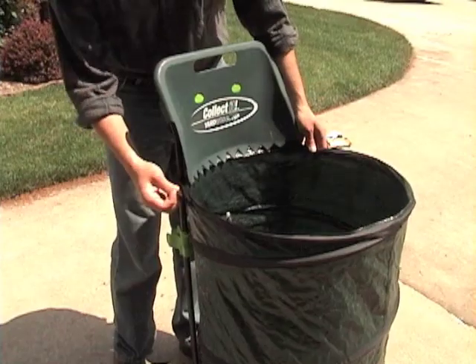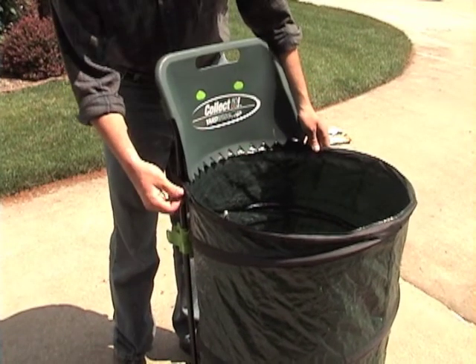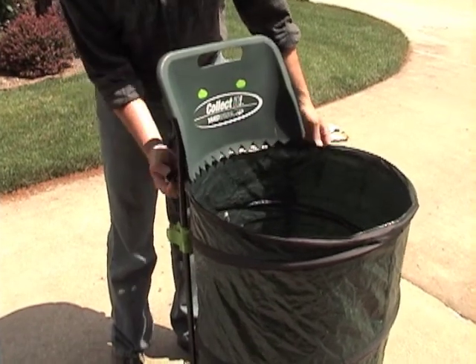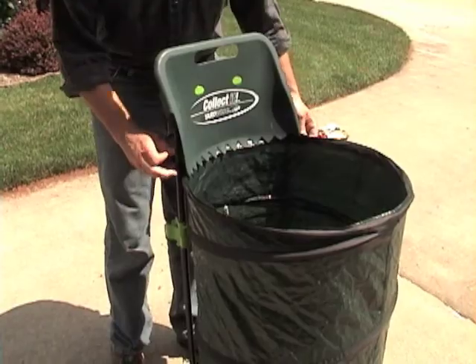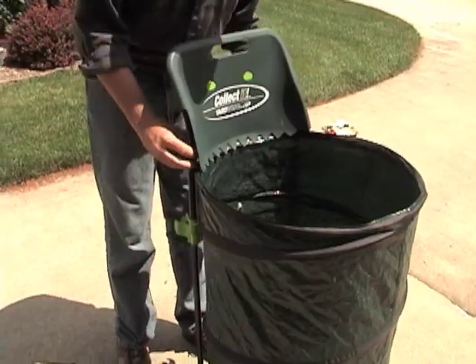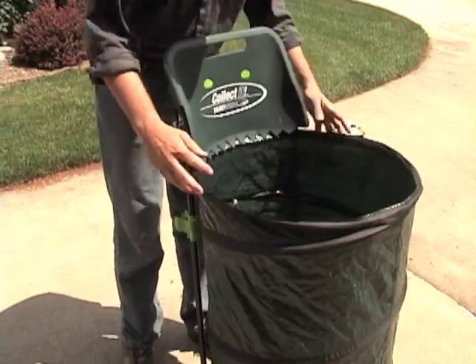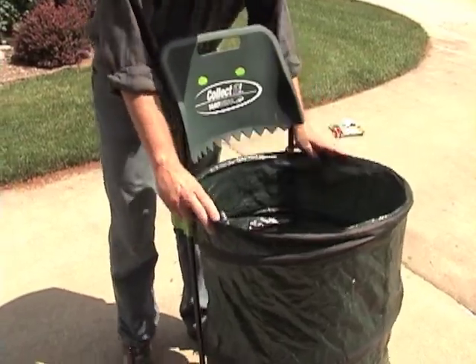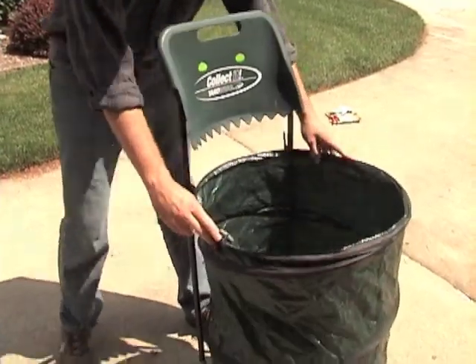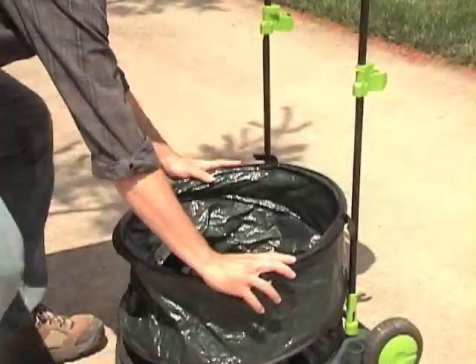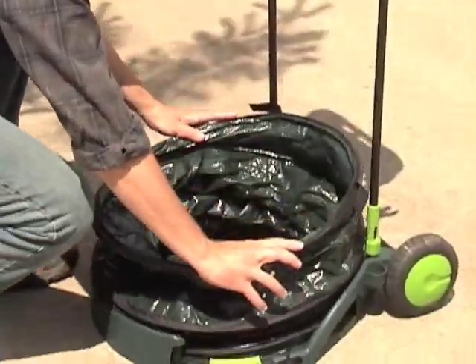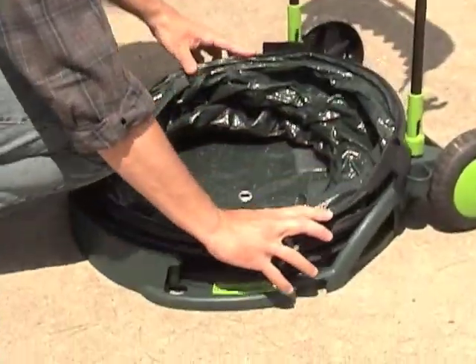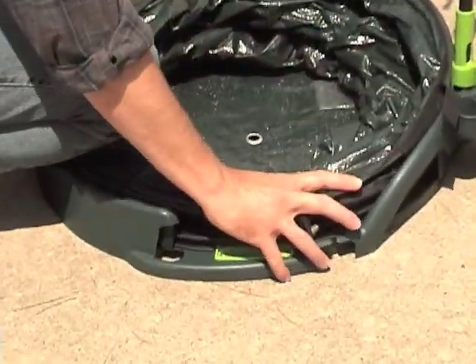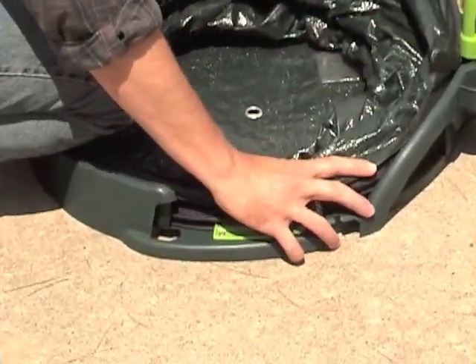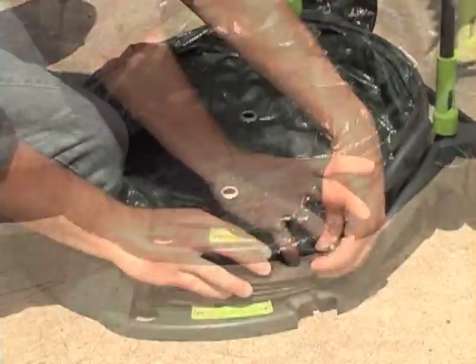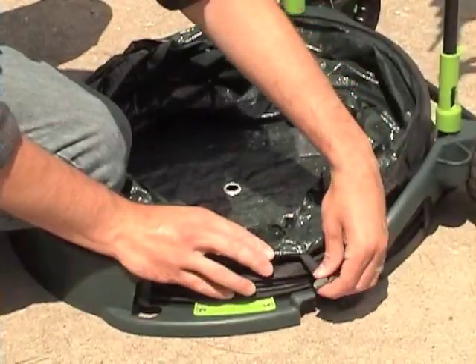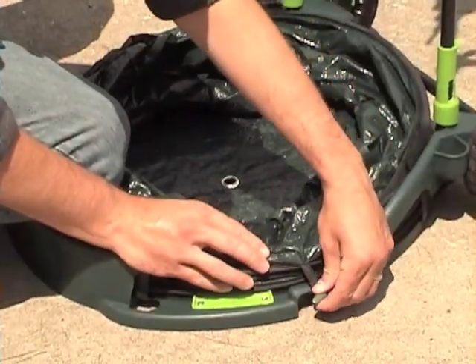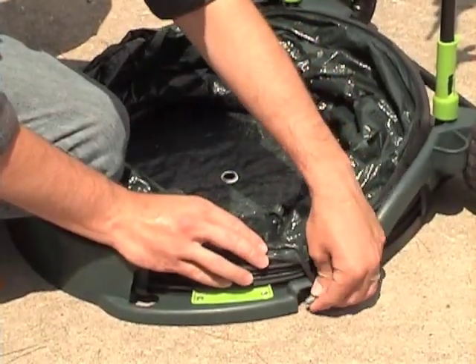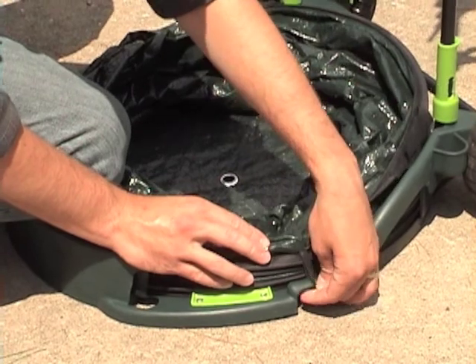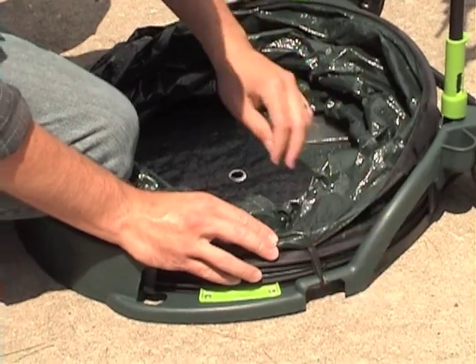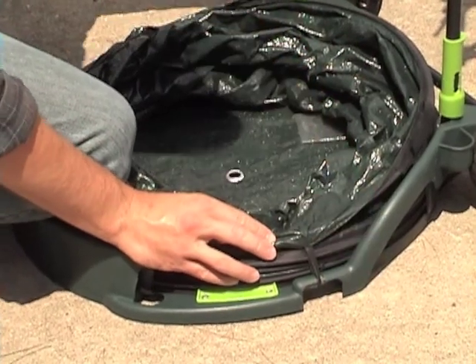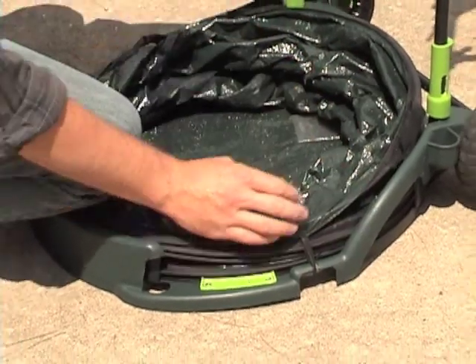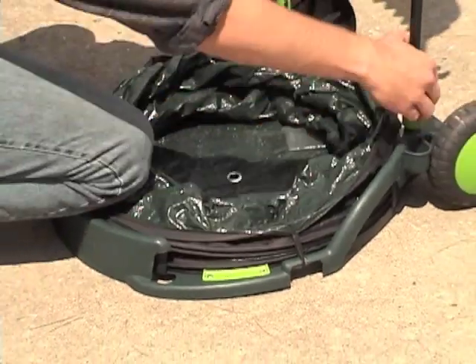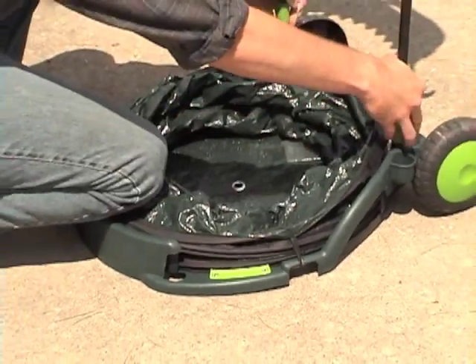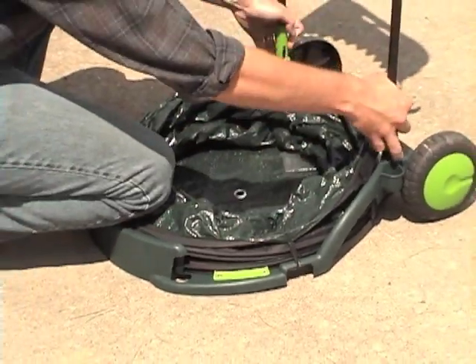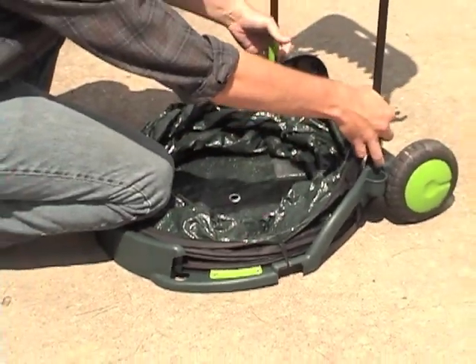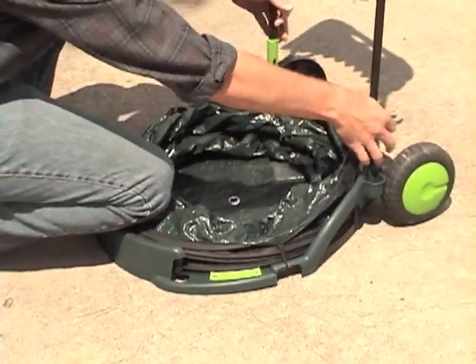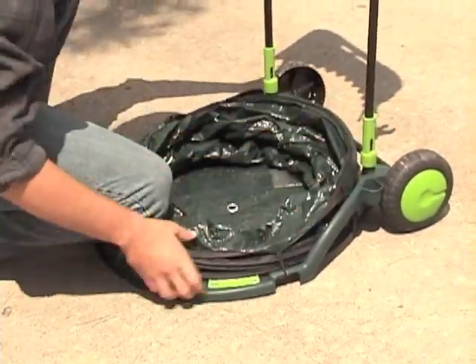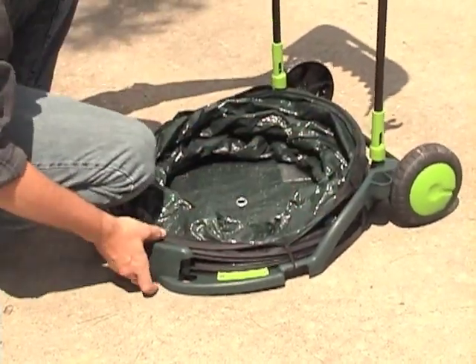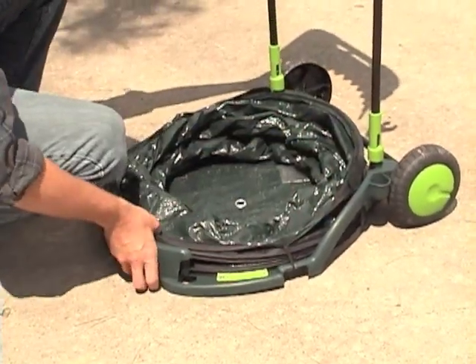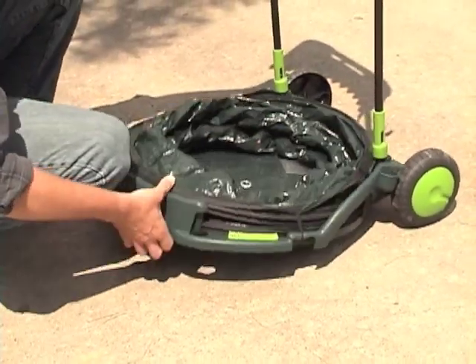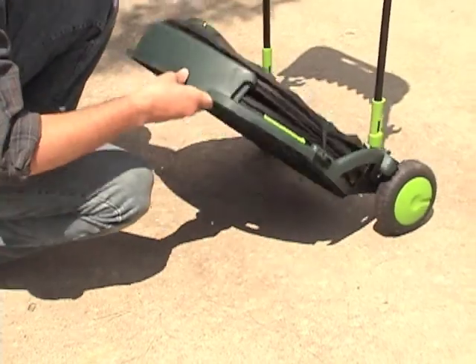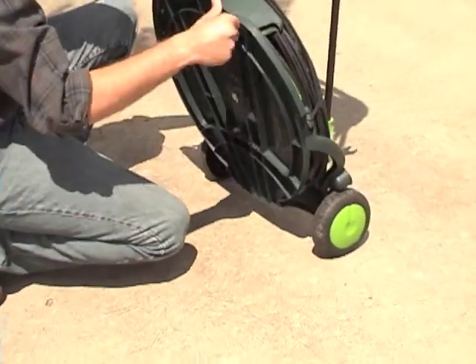The Collect-It 2-Wheel Cleanup Cart is your new sidekick when it comes to trimming, pruning, or raking leaves. The collapsible design takes up very little space while not in use, but offers an impressive 32-gallon capacity when open.